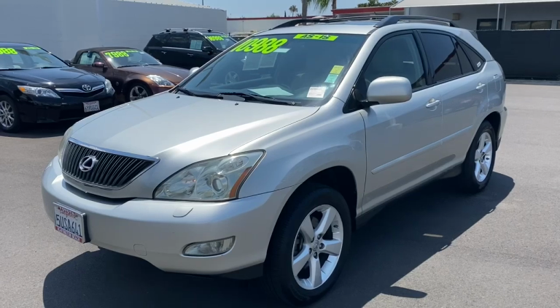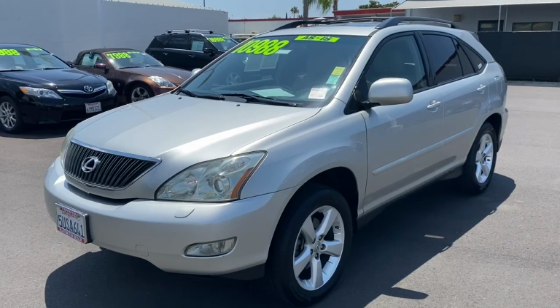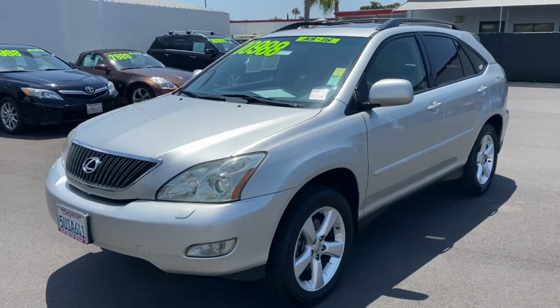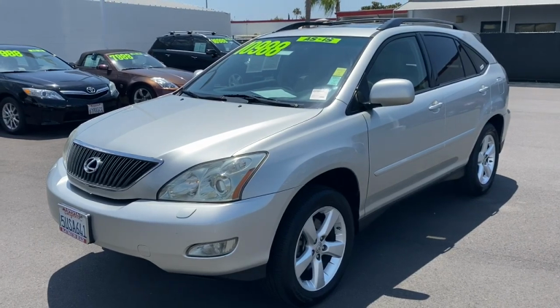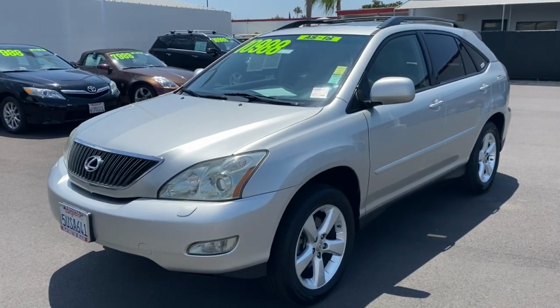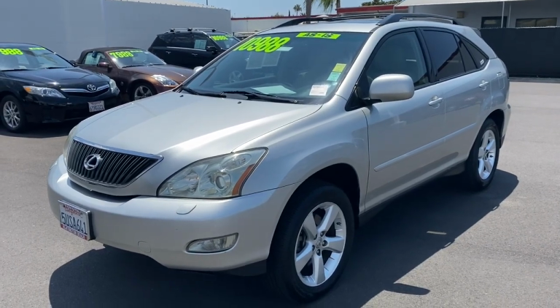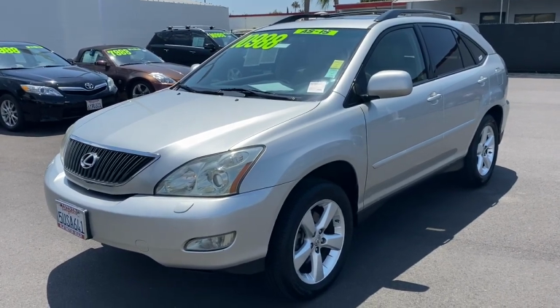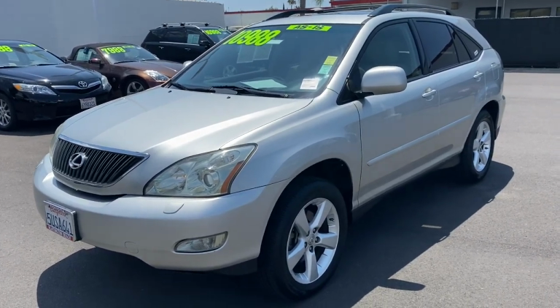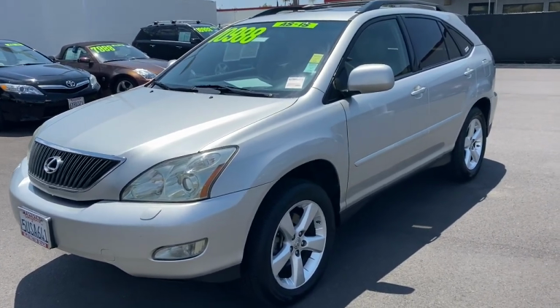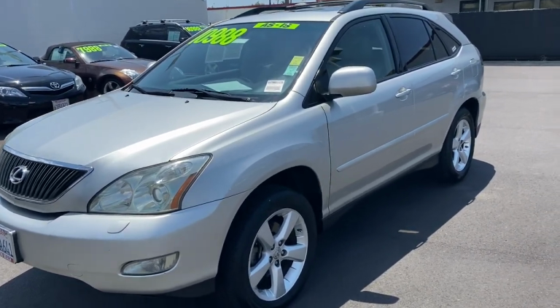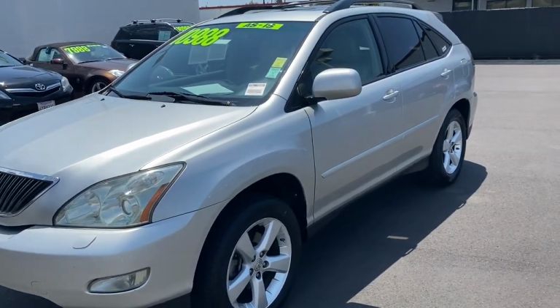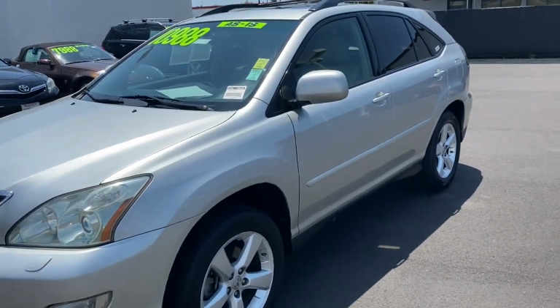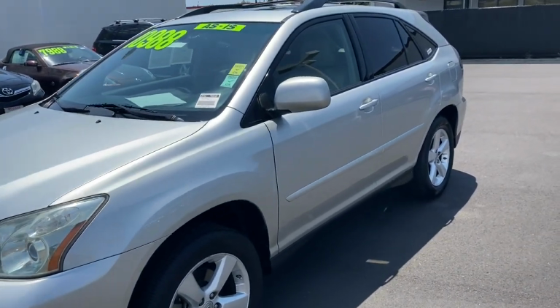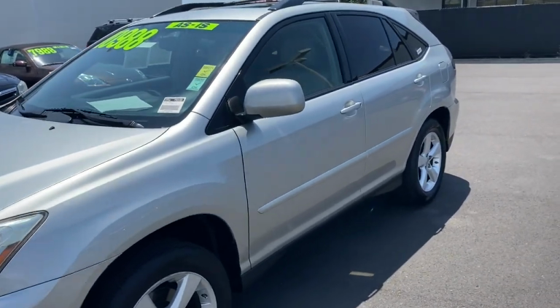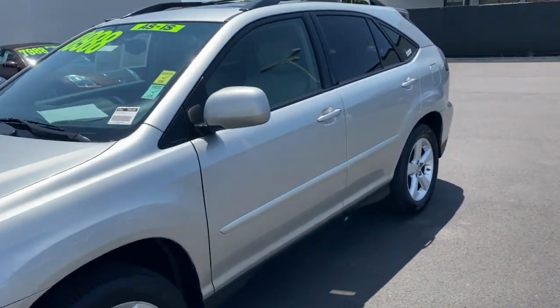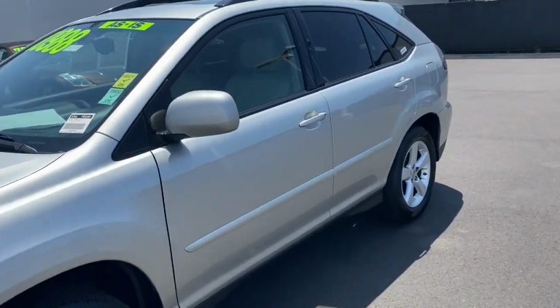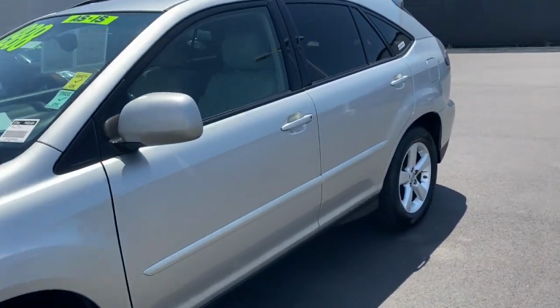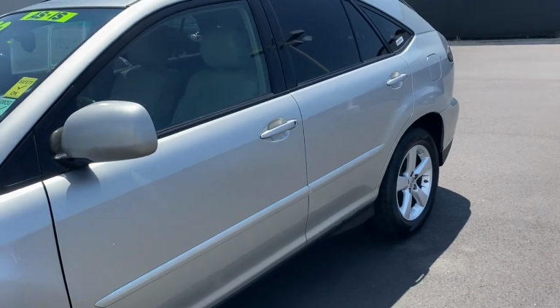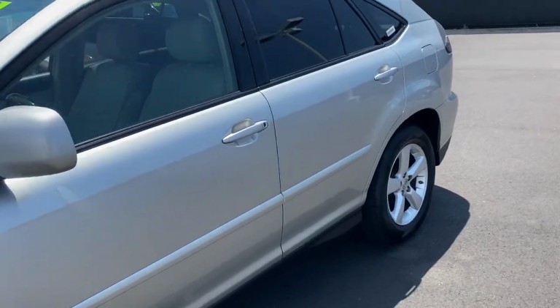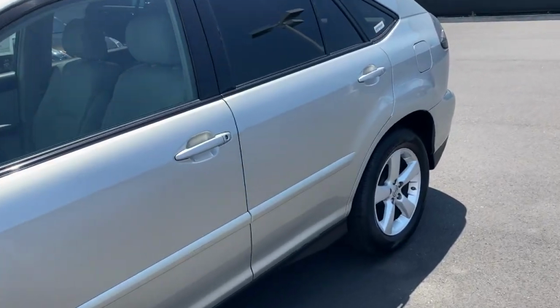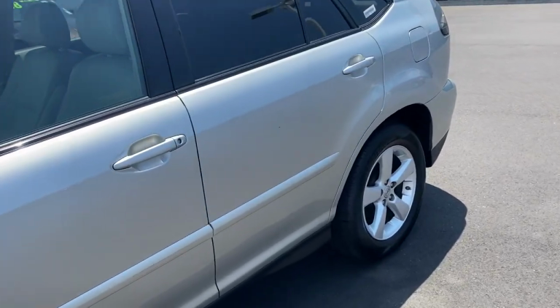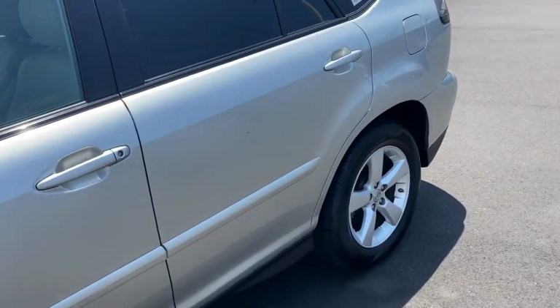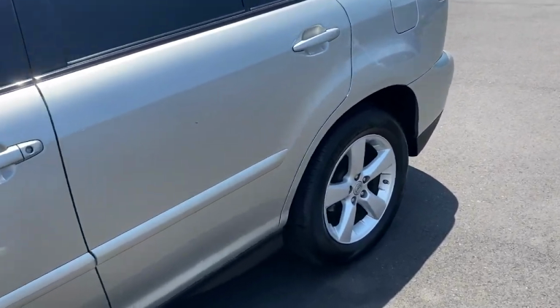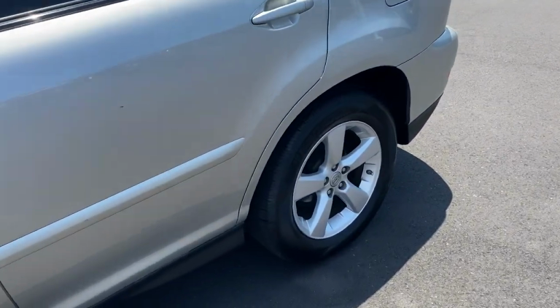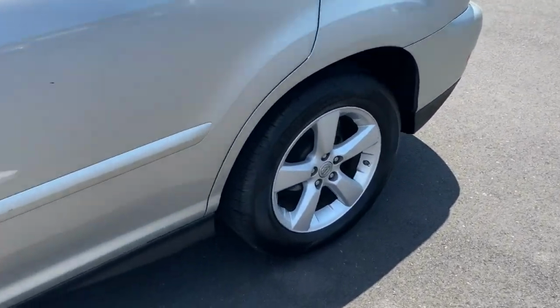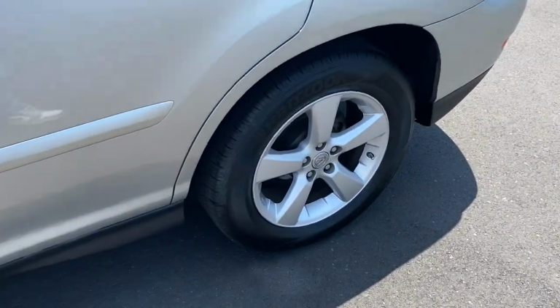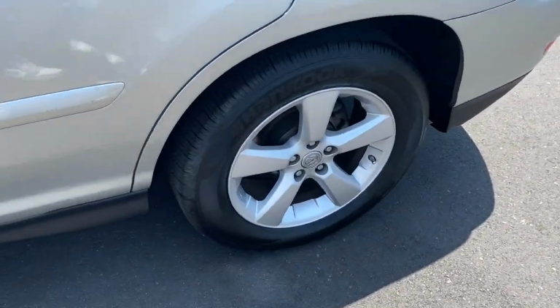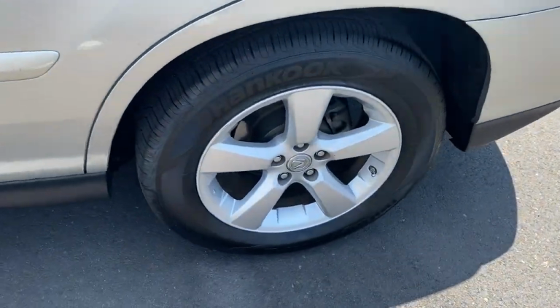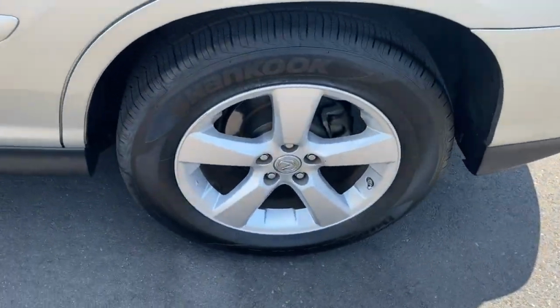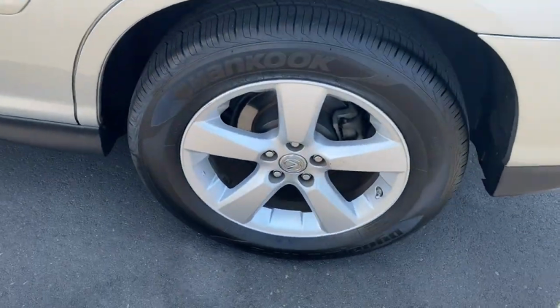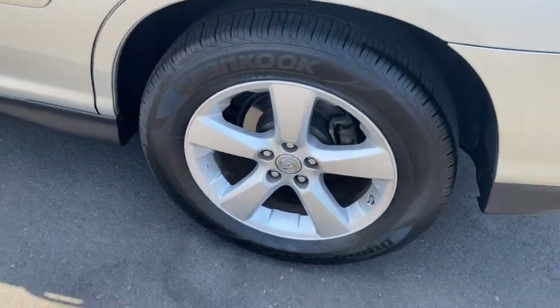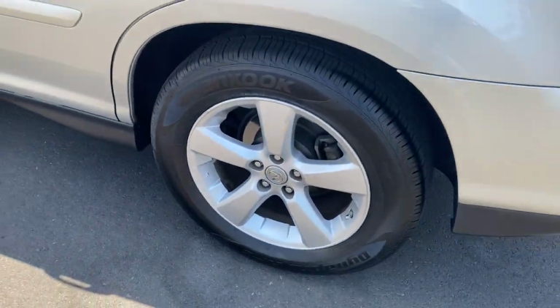Hop into the 2007 Lexus RX. This vehicle still has fewer than 120,000 miles on the clock, so it won't last long.